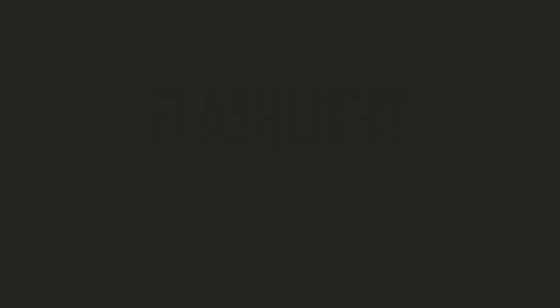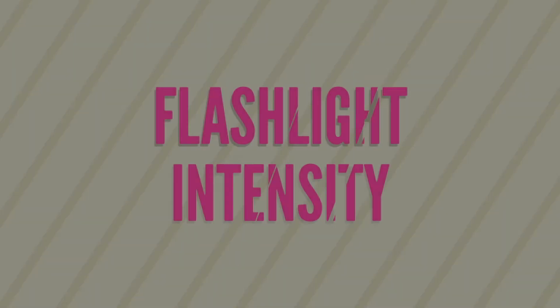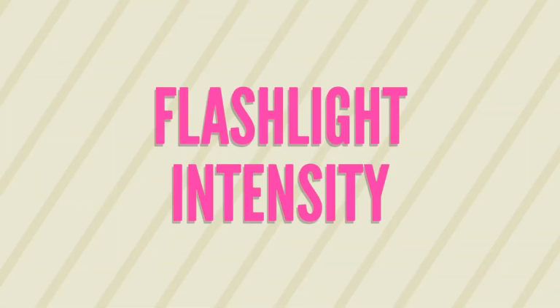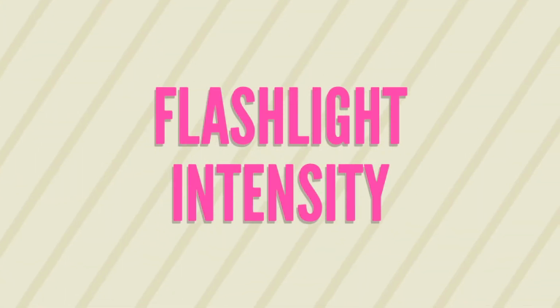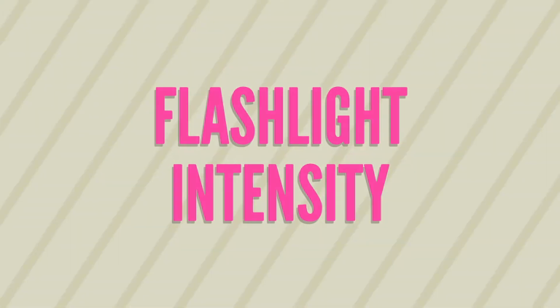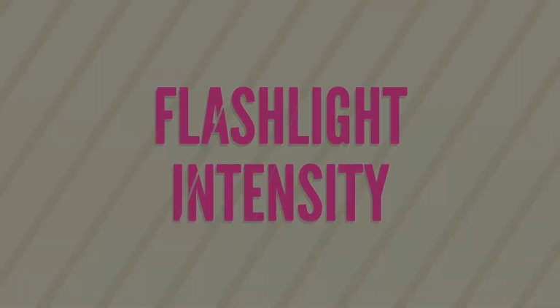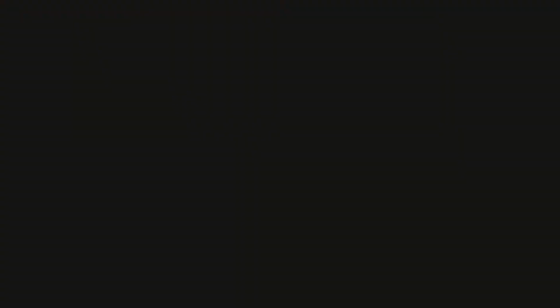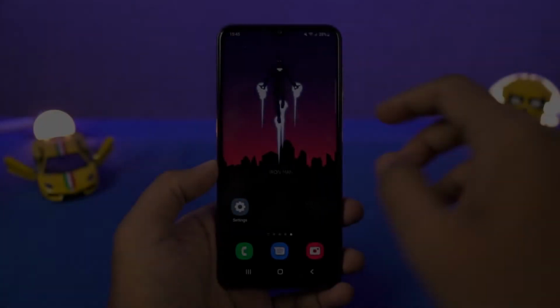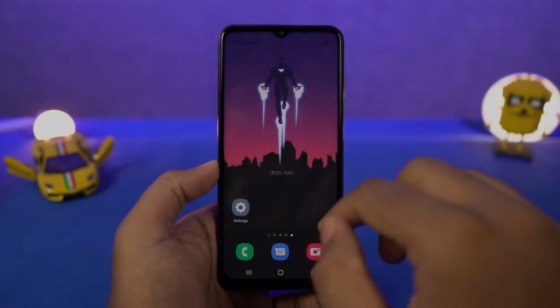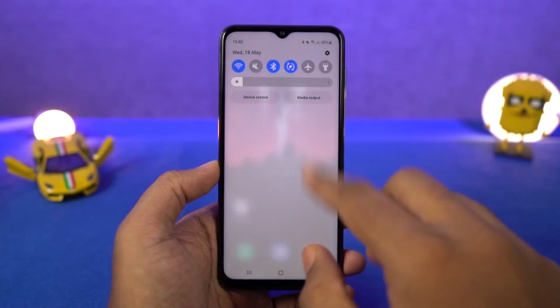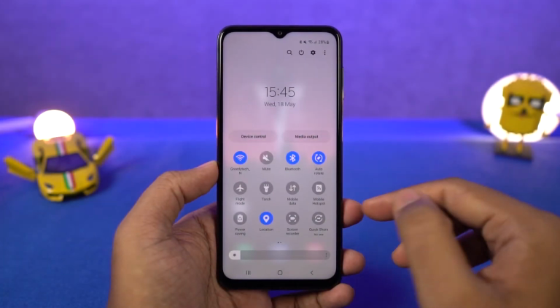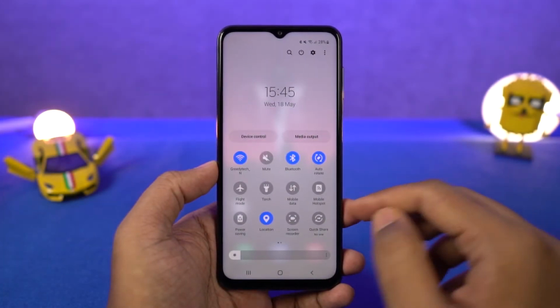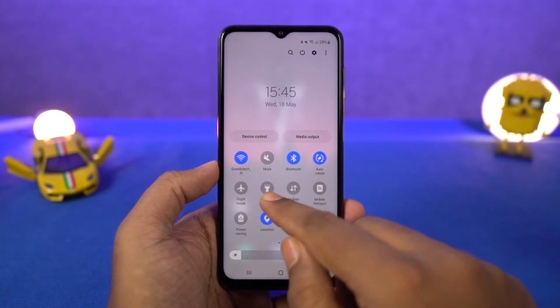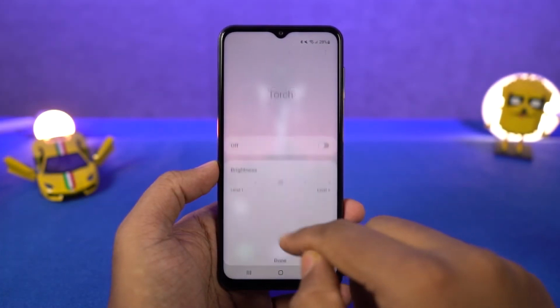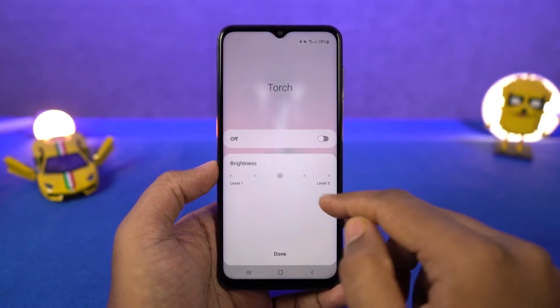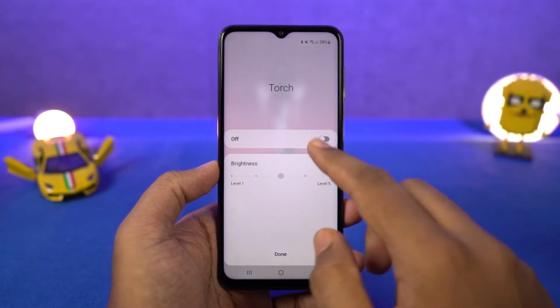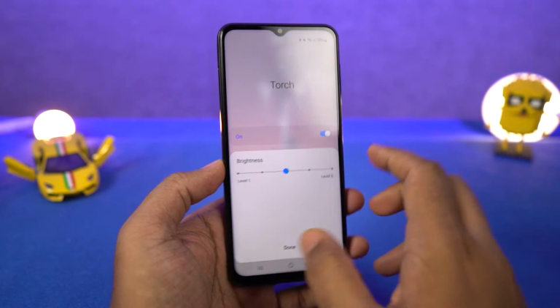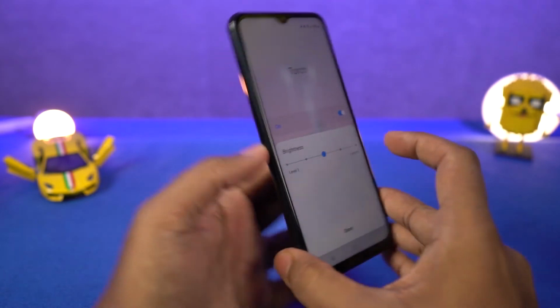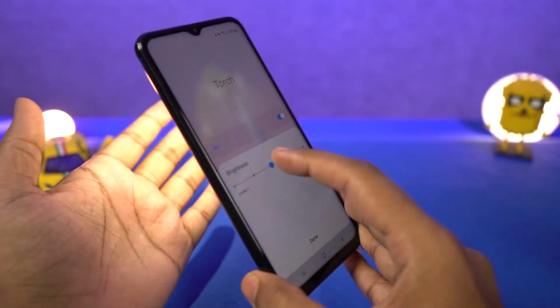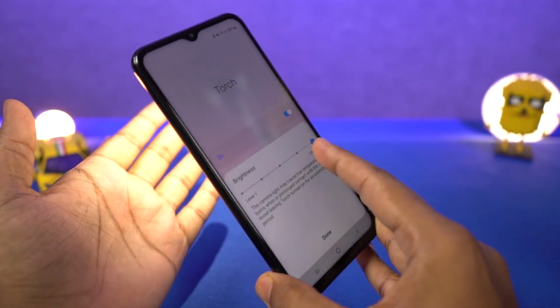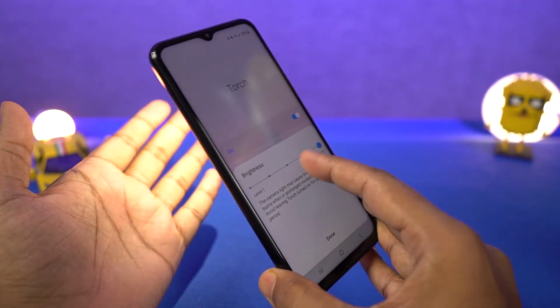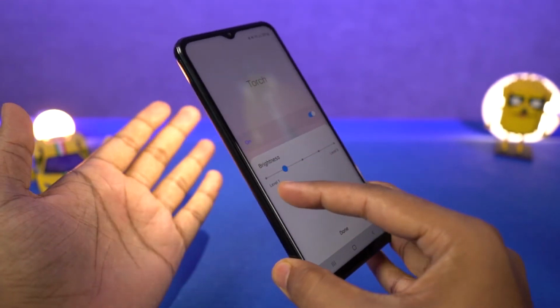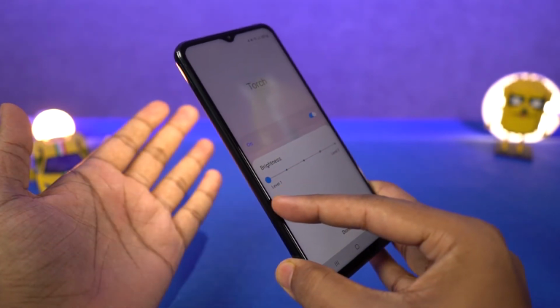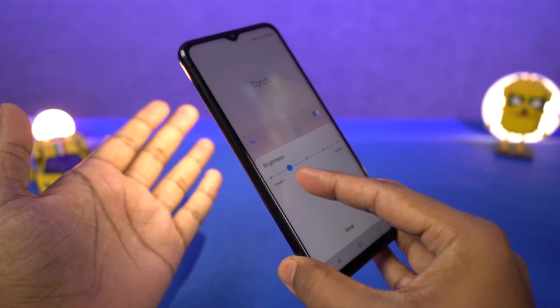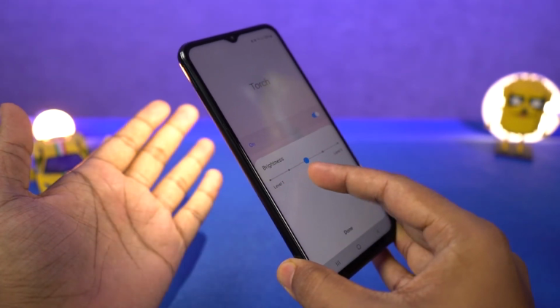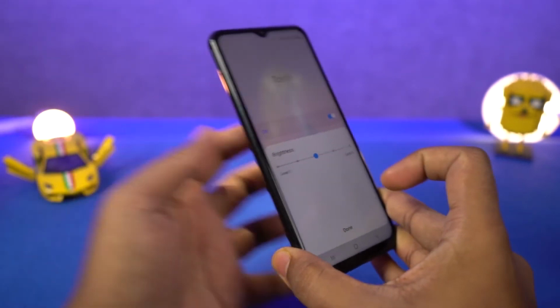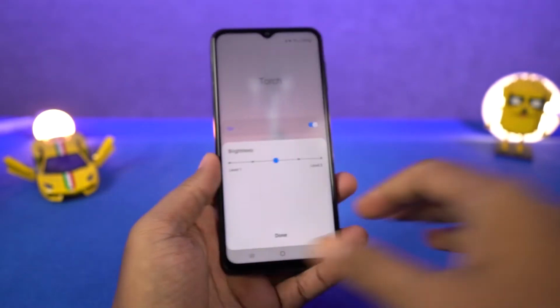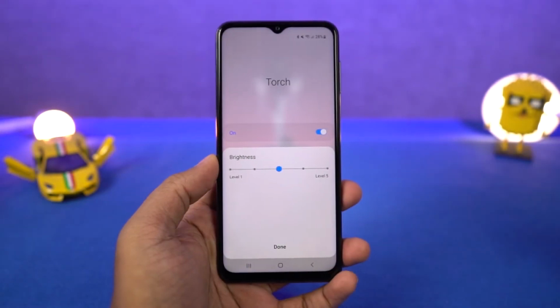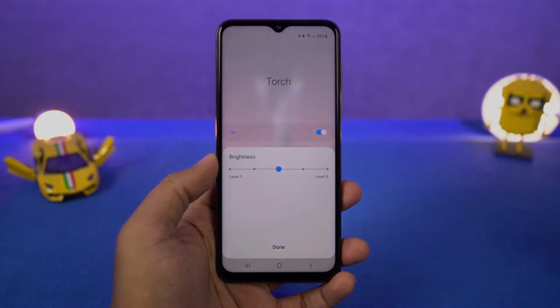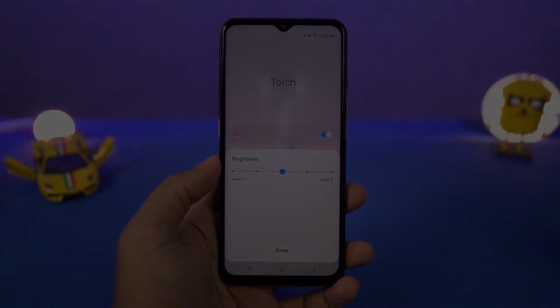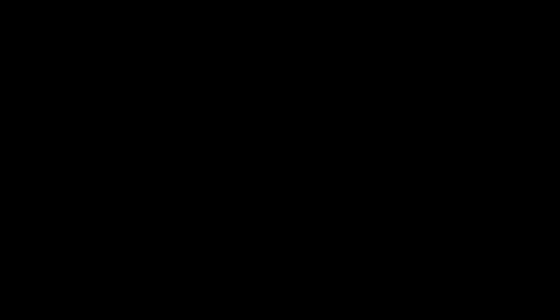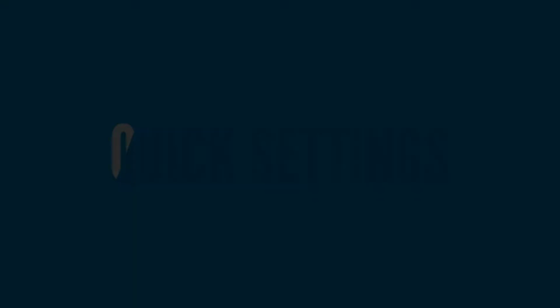Next we can change flashlight intensity. From the notification panel, tap on the name of the flashlight icon. You'll get a bar to change the brightness. When the flashlight is on, you can move this bar for the desired brightness of the flash.